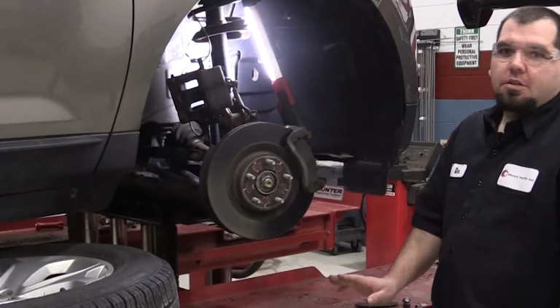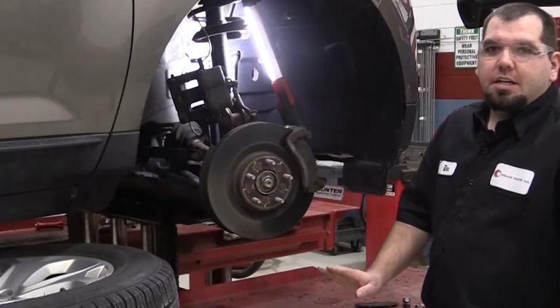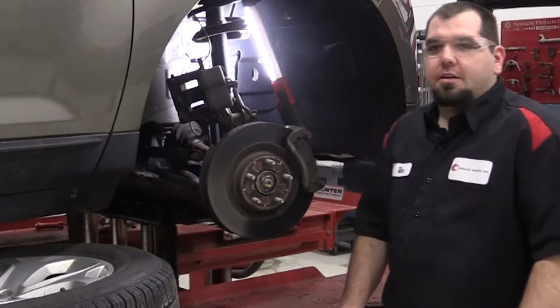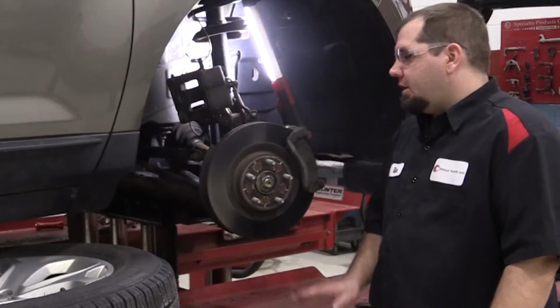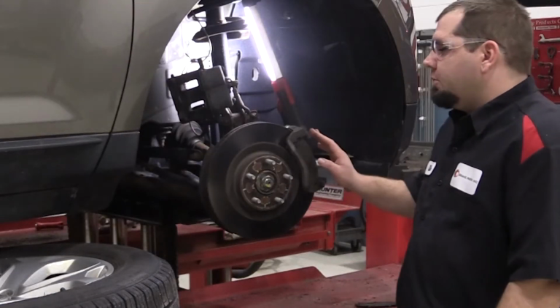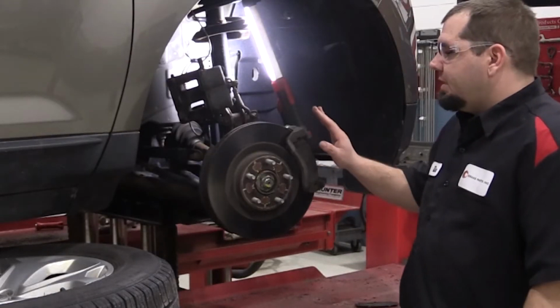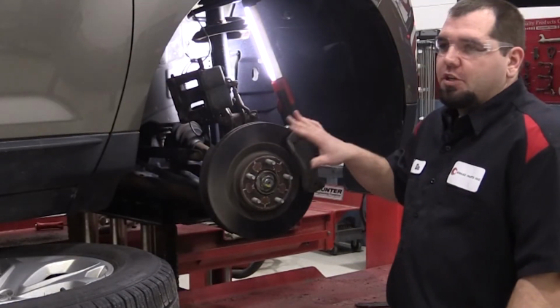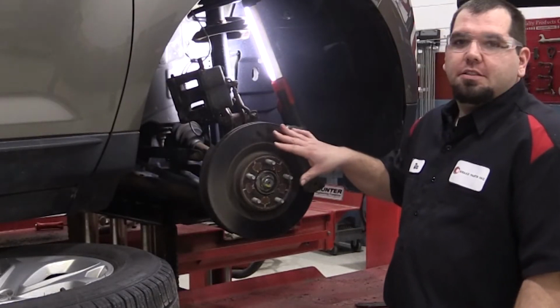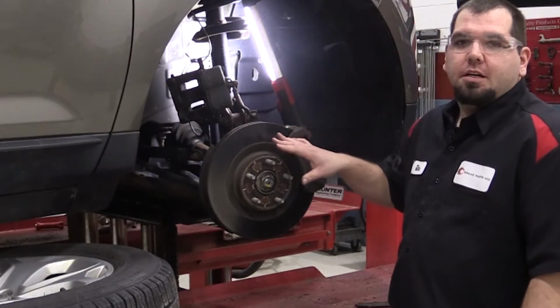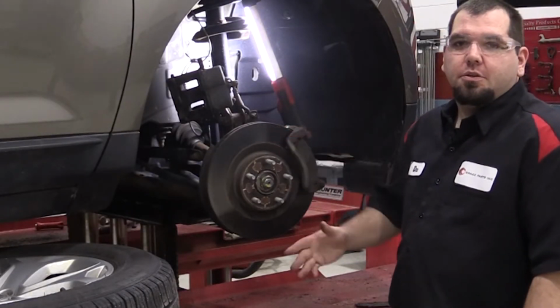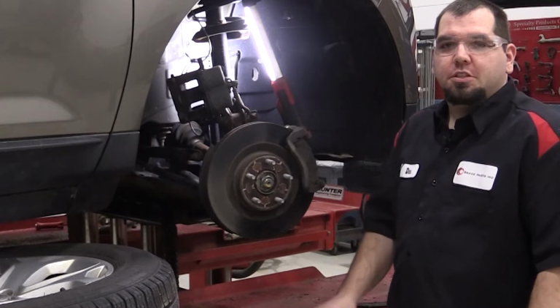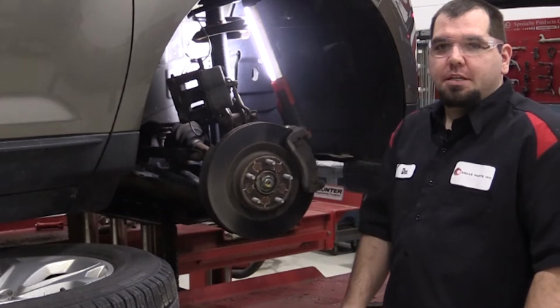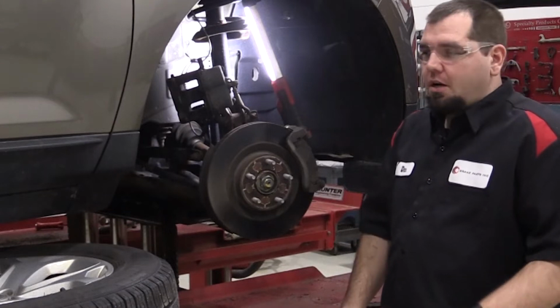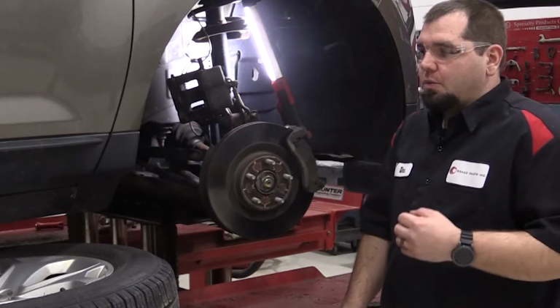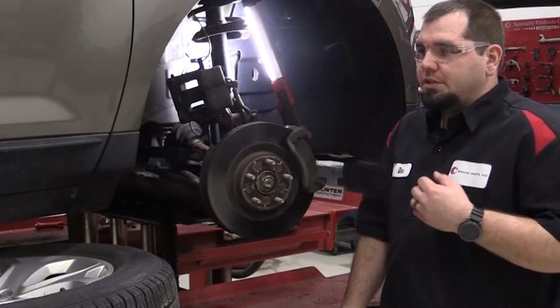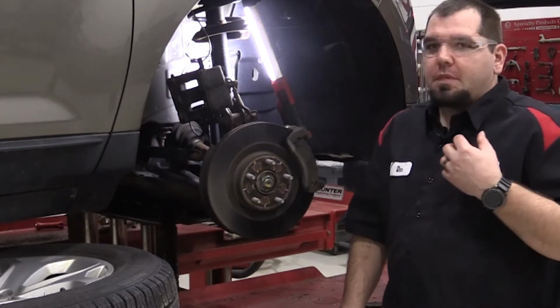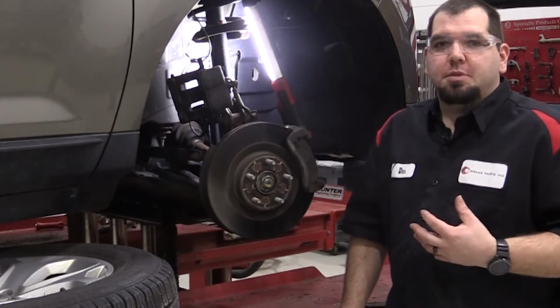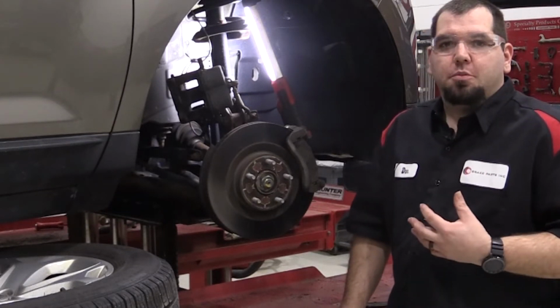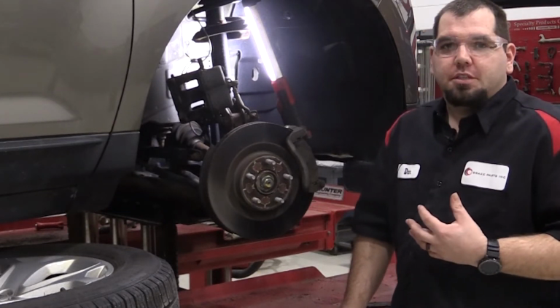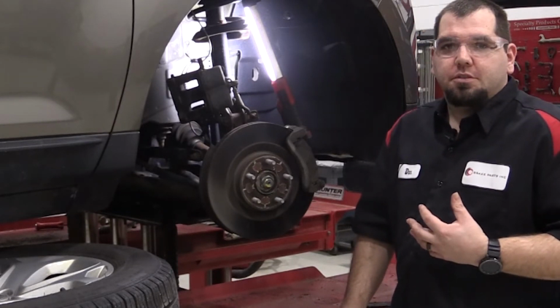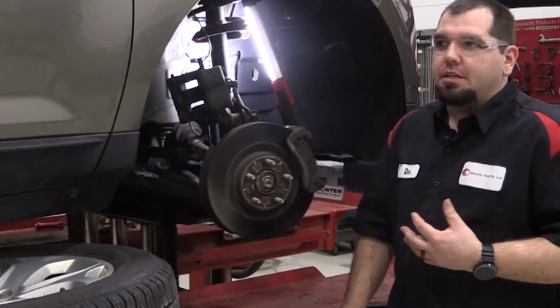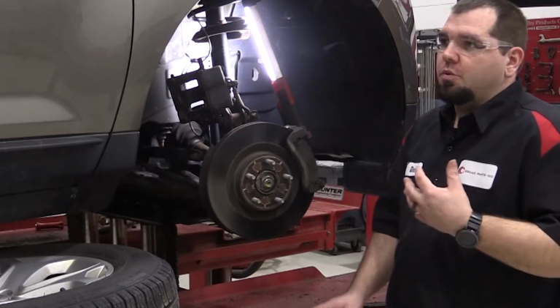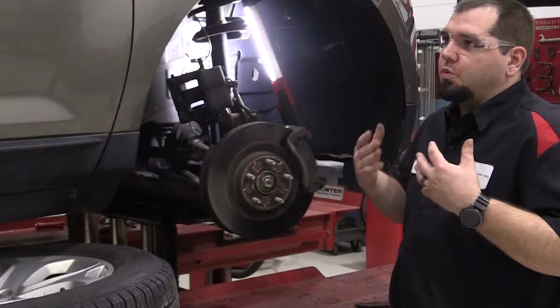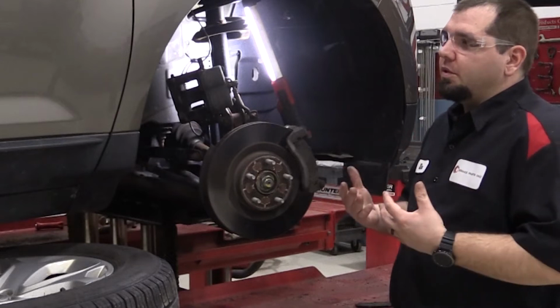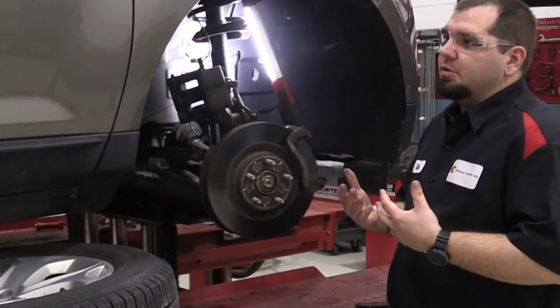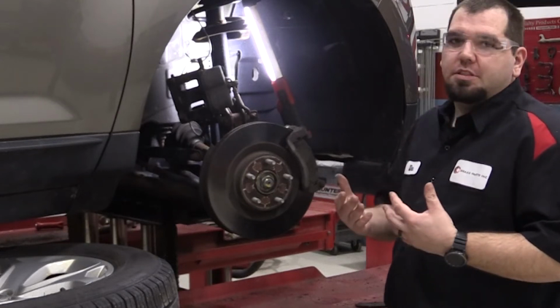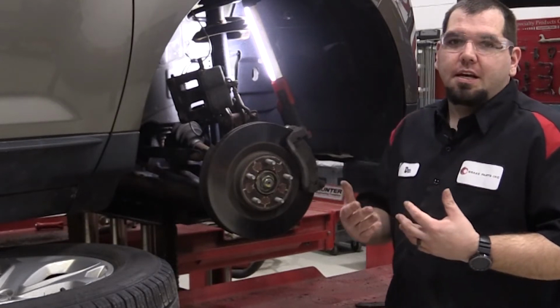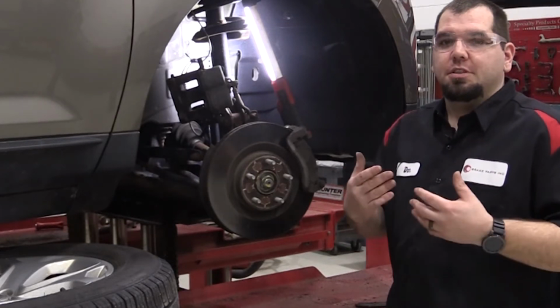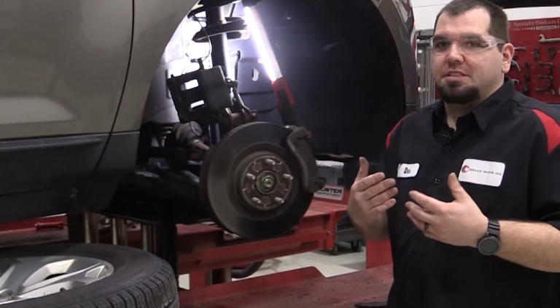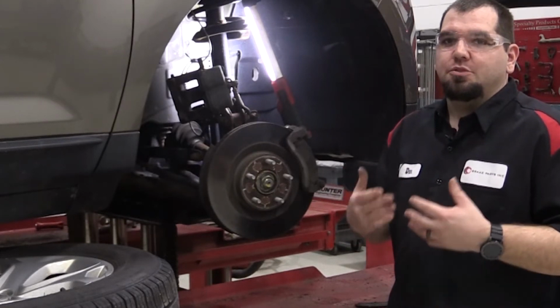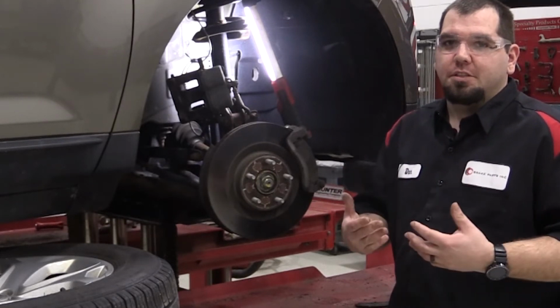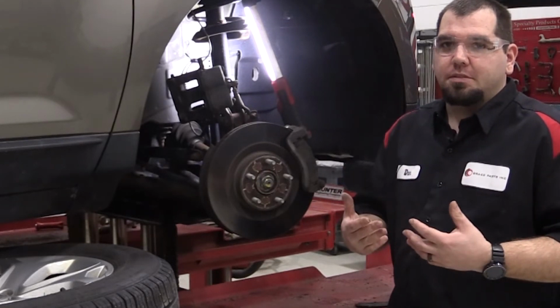Today we have a Ford Edge where we're looking at the brake condition. The customer complaint was high-speed pedal pulsations. We know this customer and this vehicle does not get driven very often.